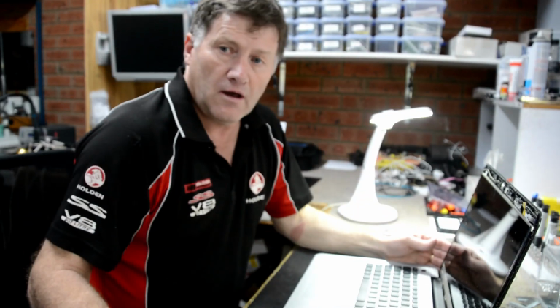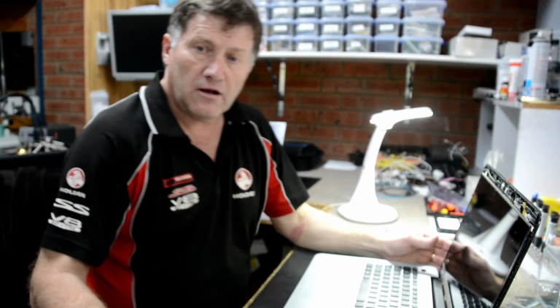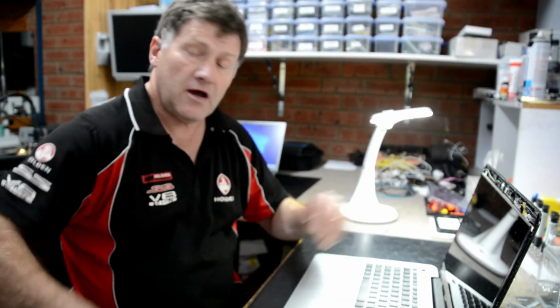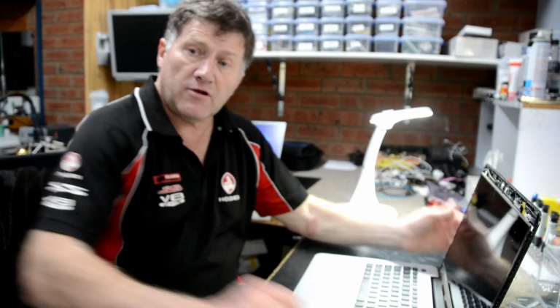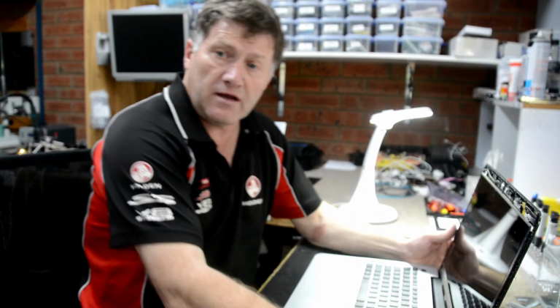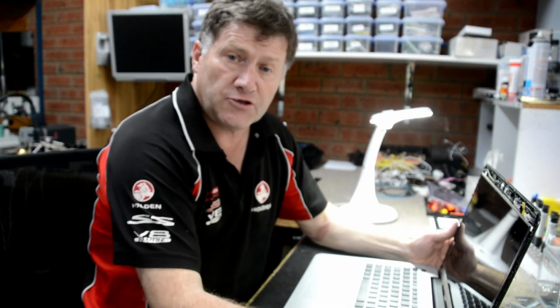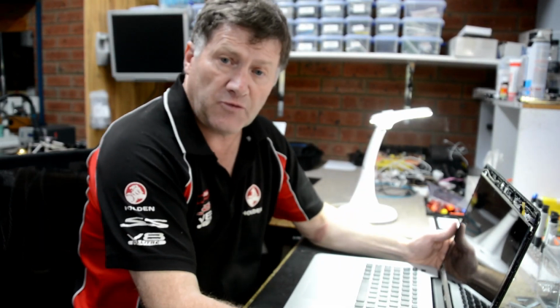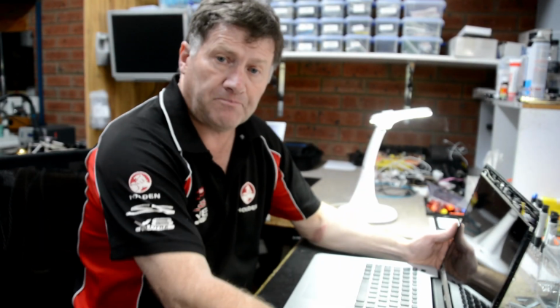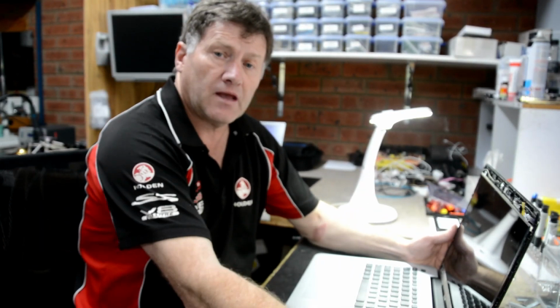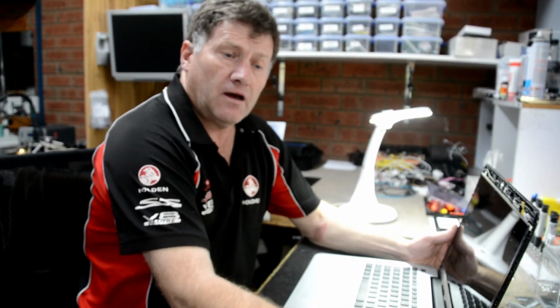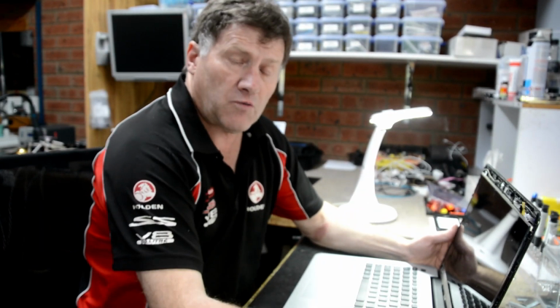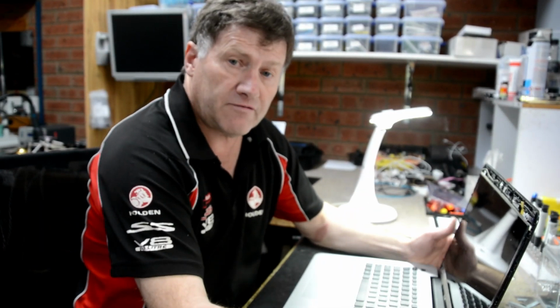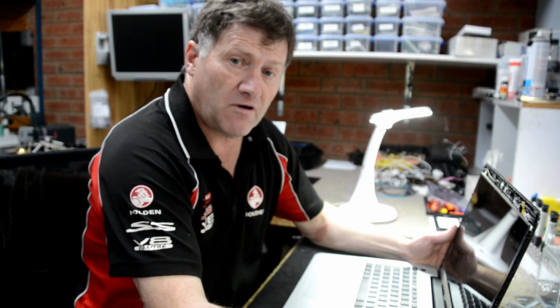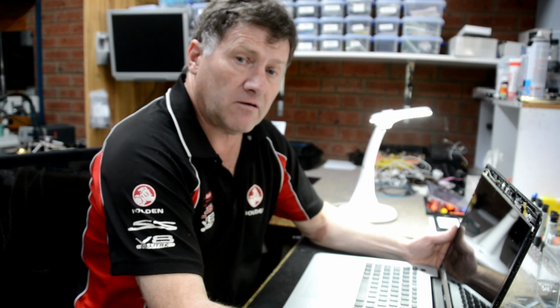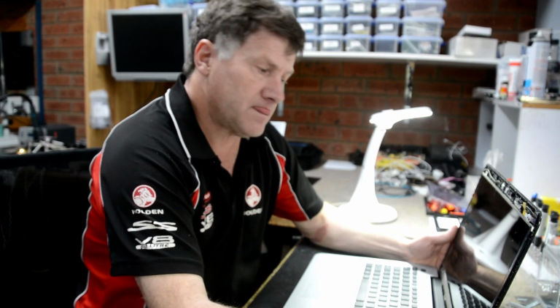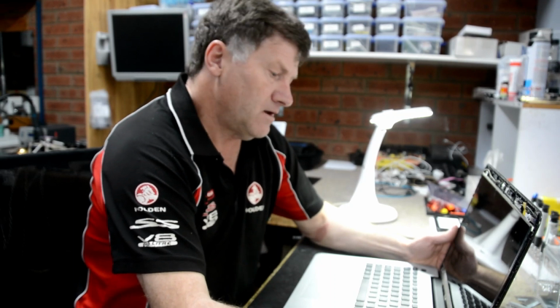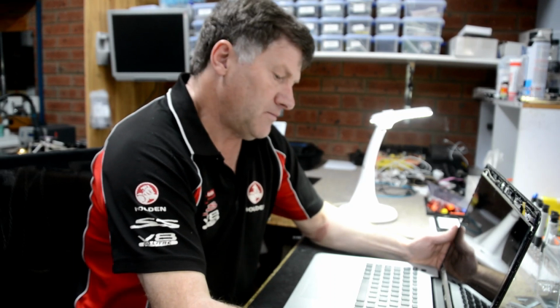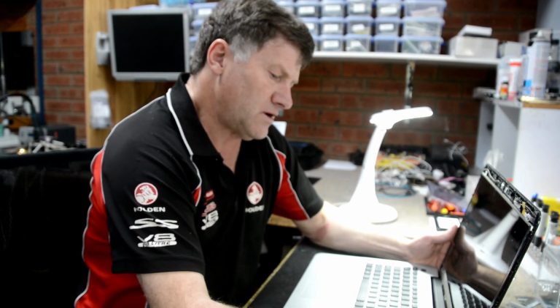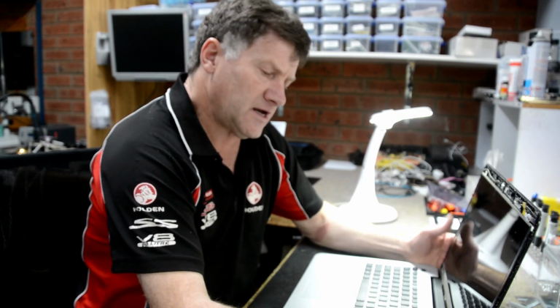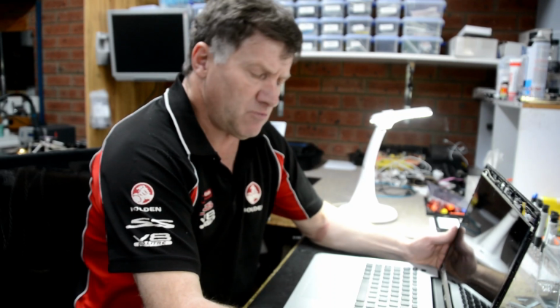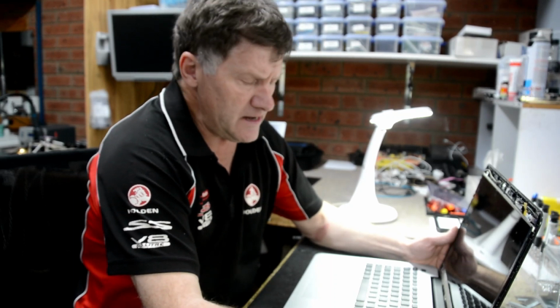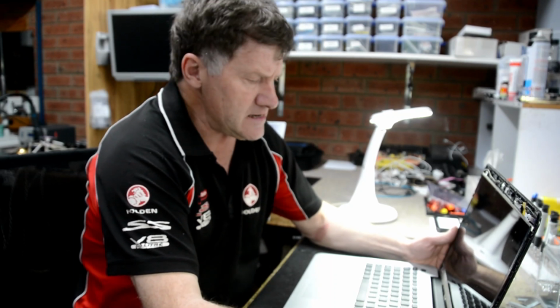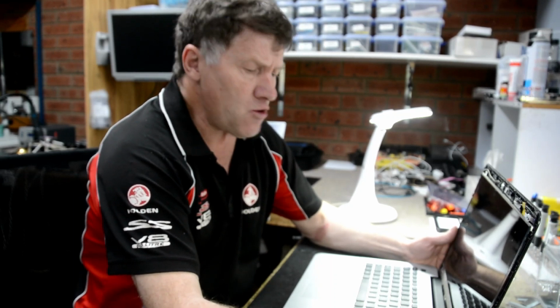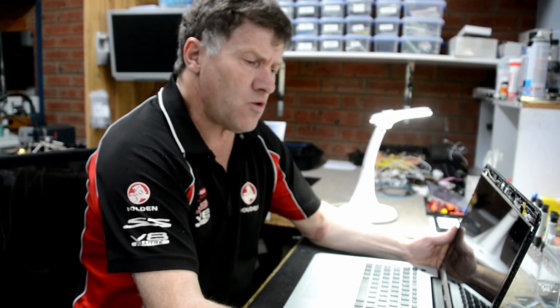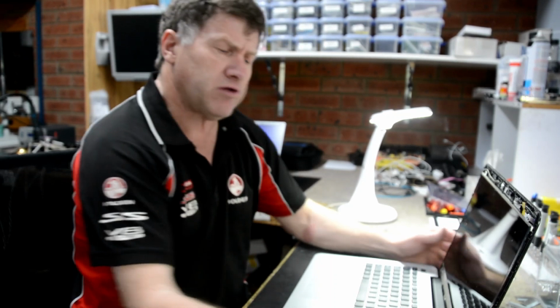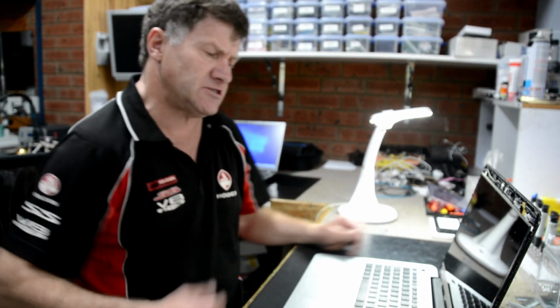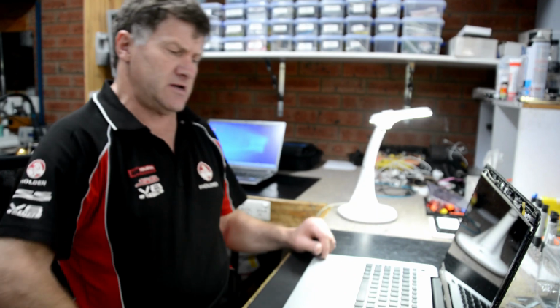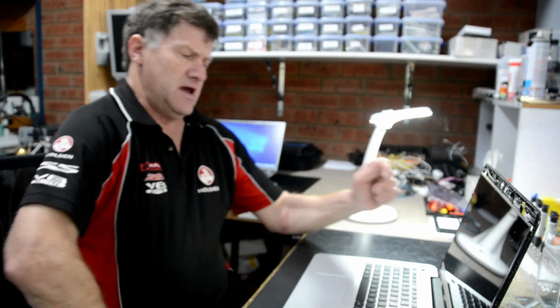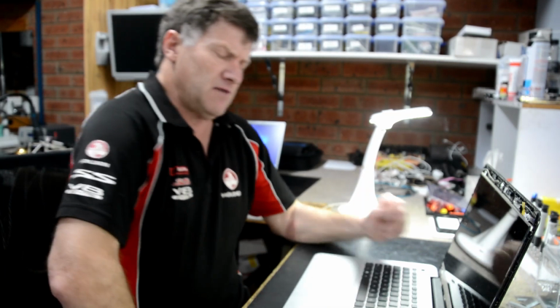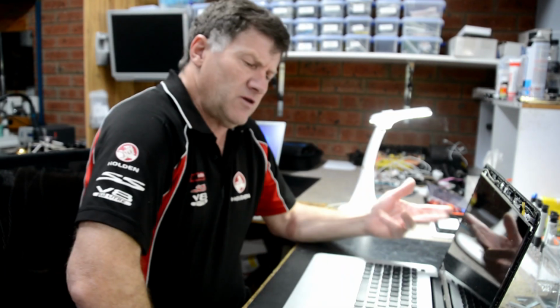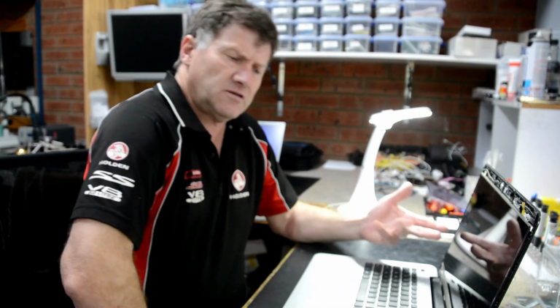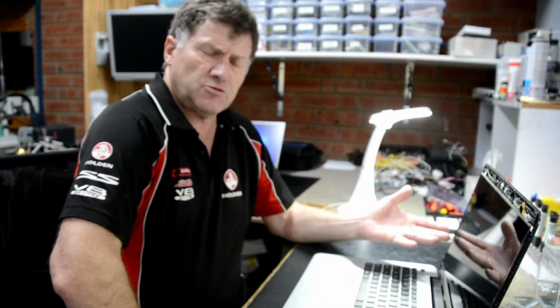Hello, today we're having a look at an ASUS laptop, model F555L. It's one a customer brought in and he already replaced his screen to find that there's no display.